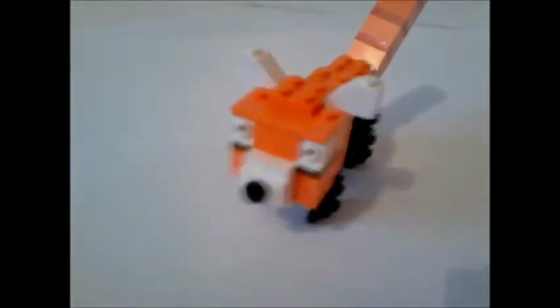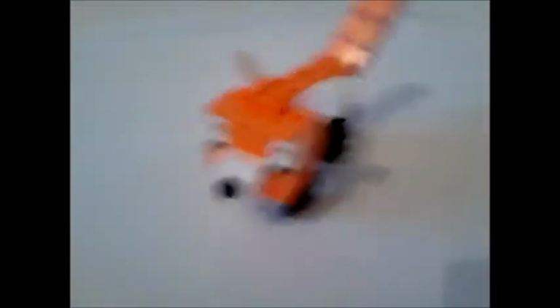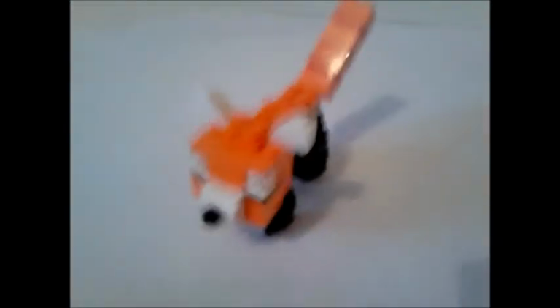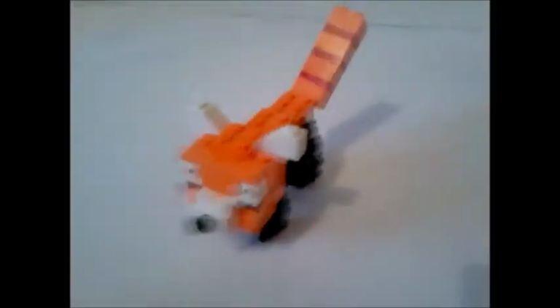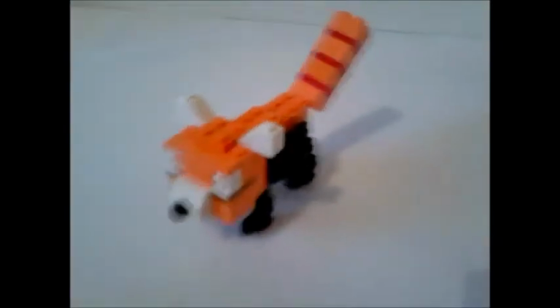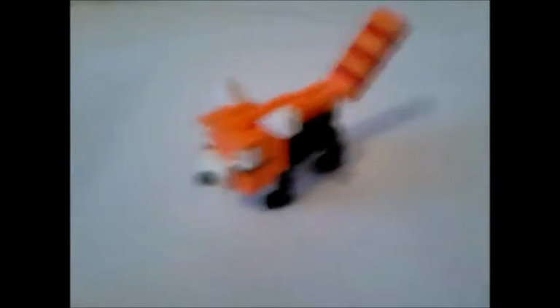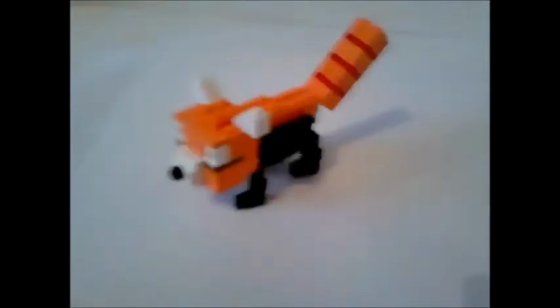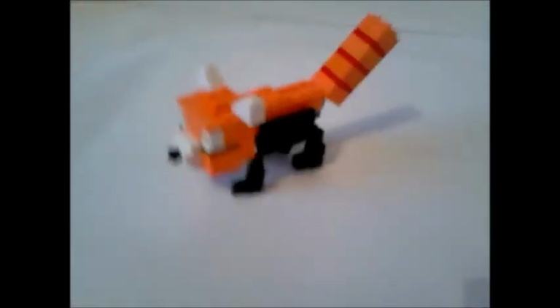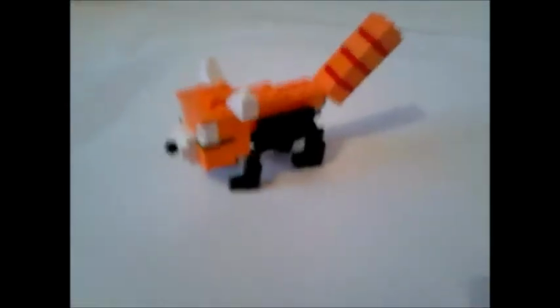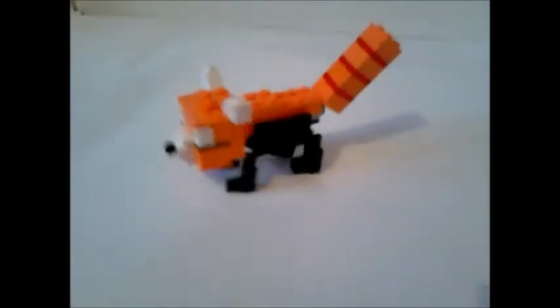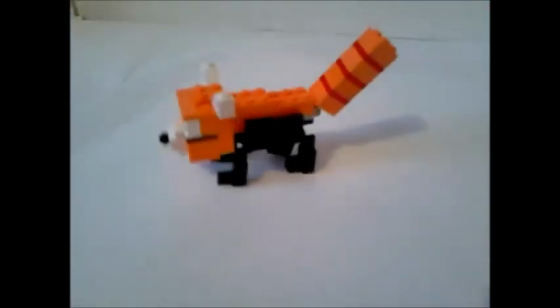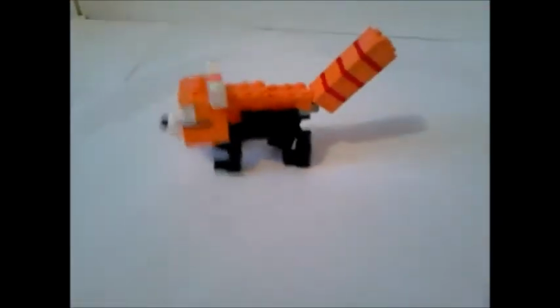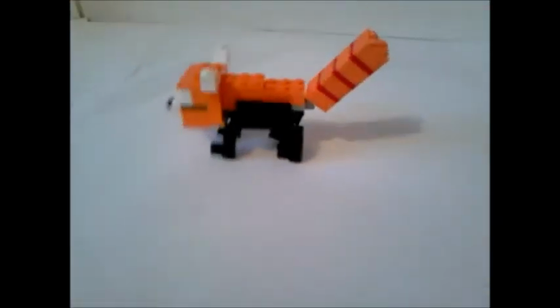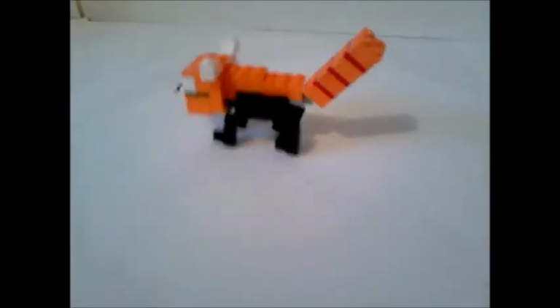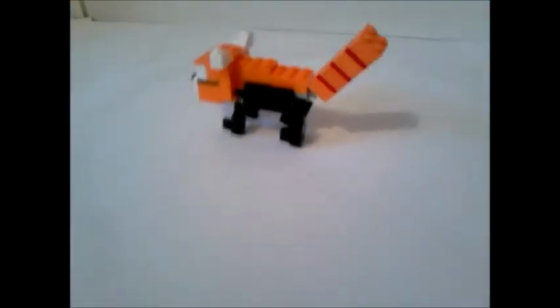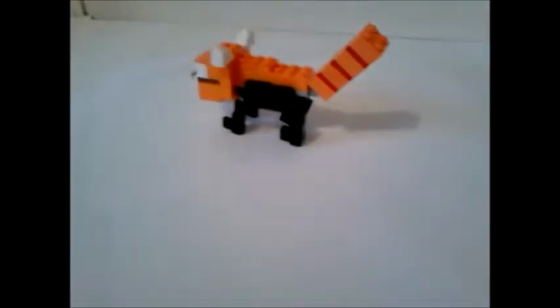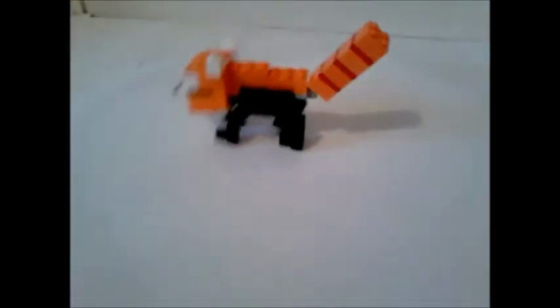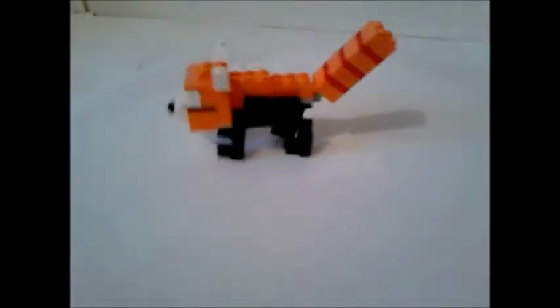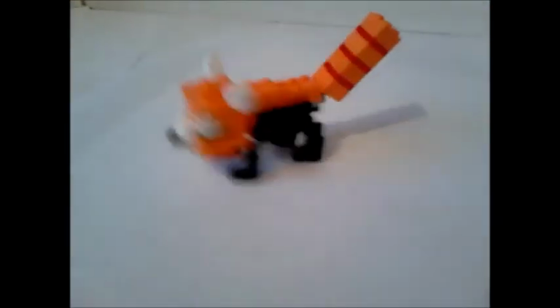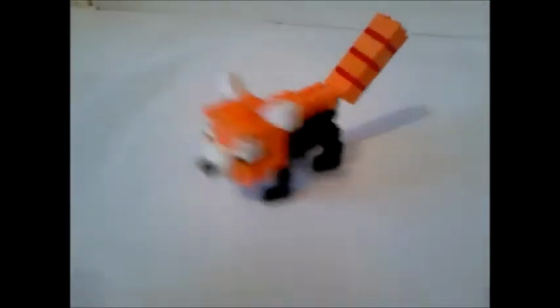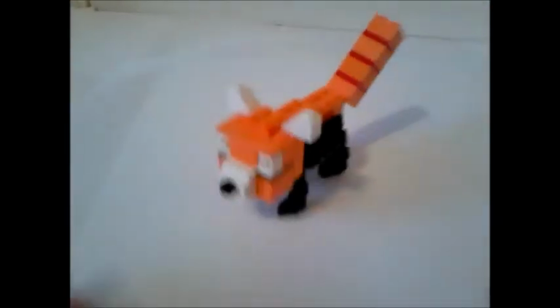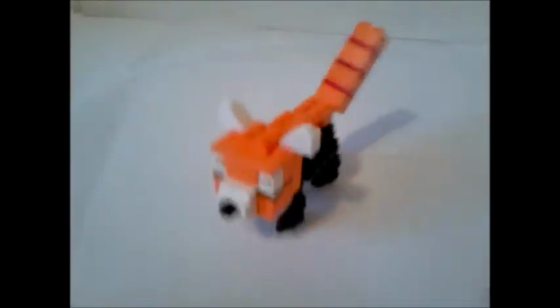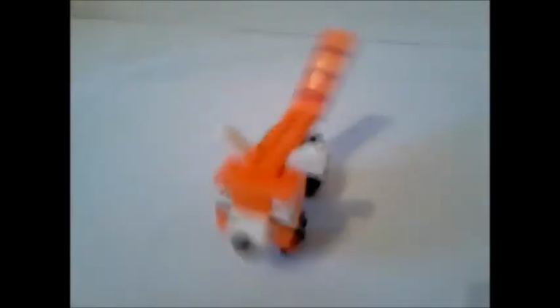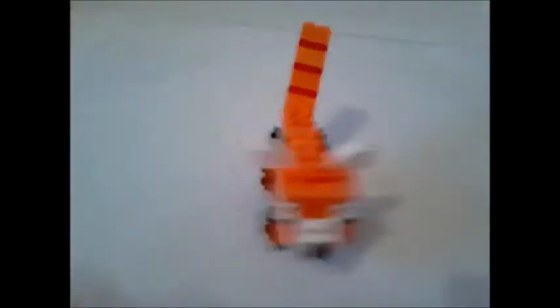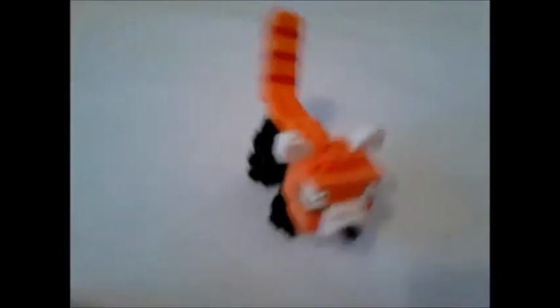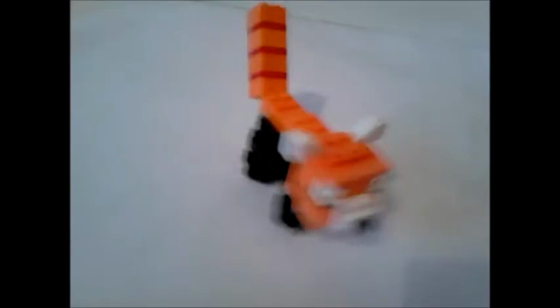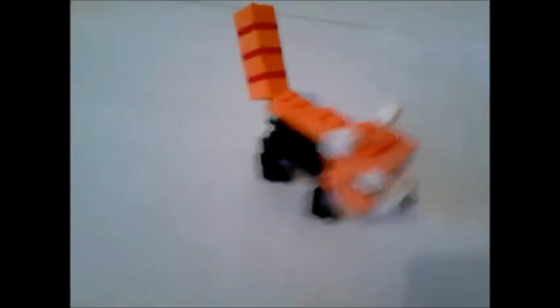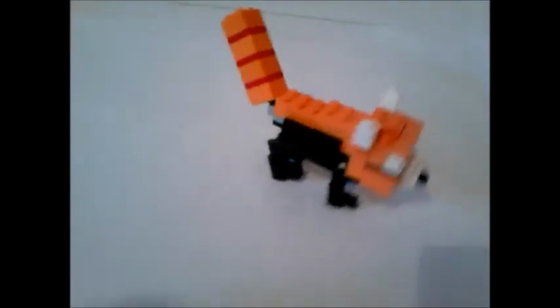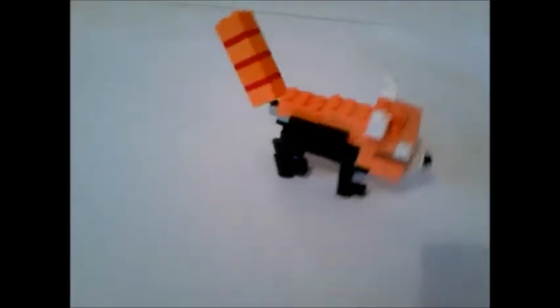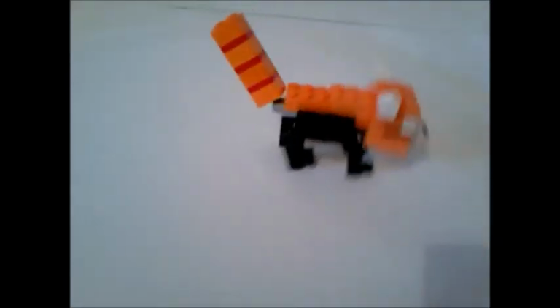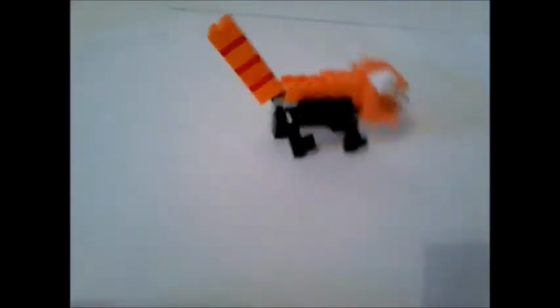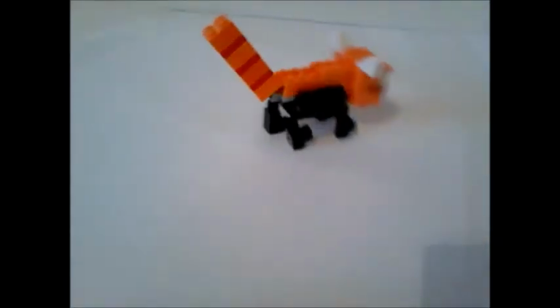So what I'm going to do now is just show you a 360-degree view of the red panda. Oops, wrong way.